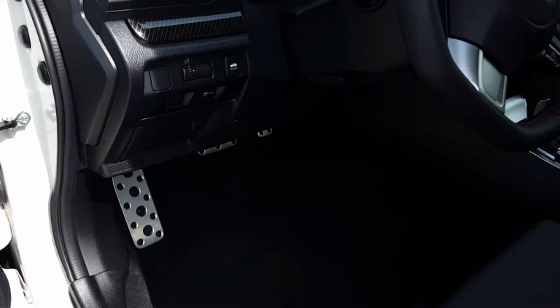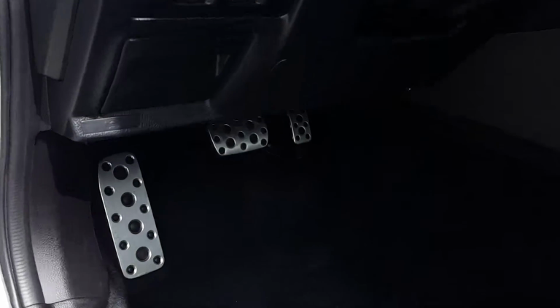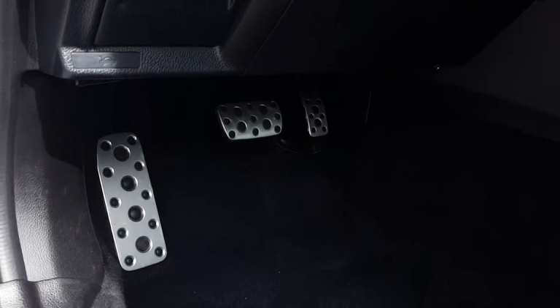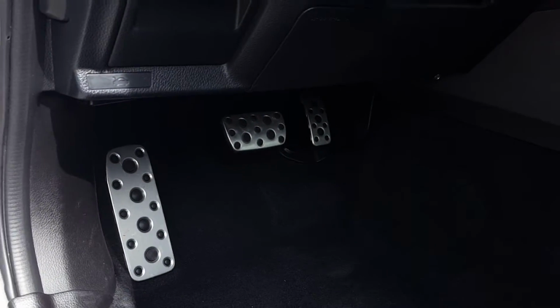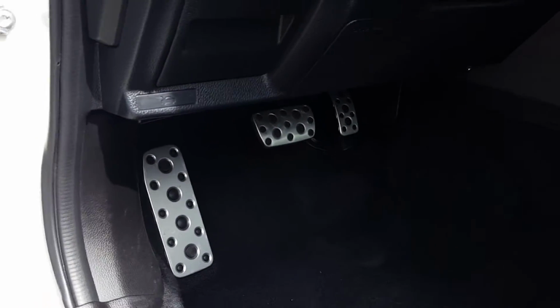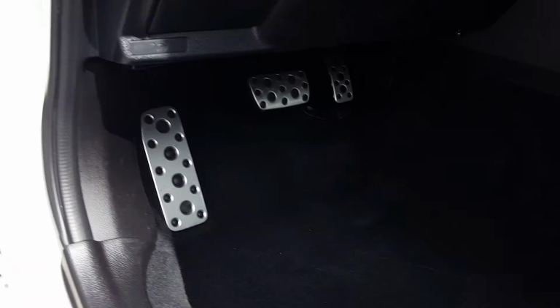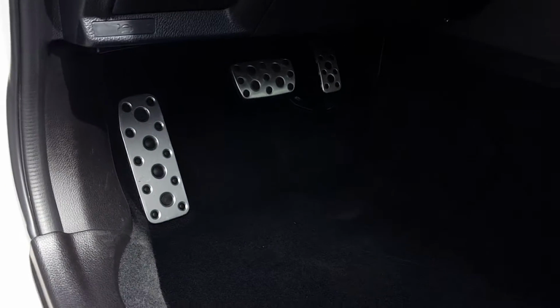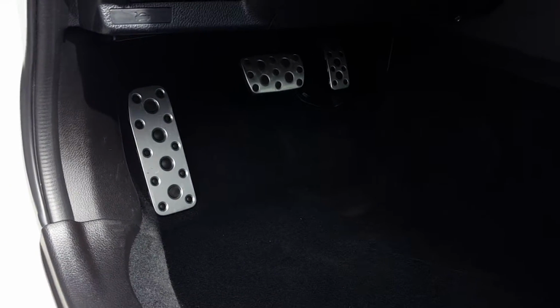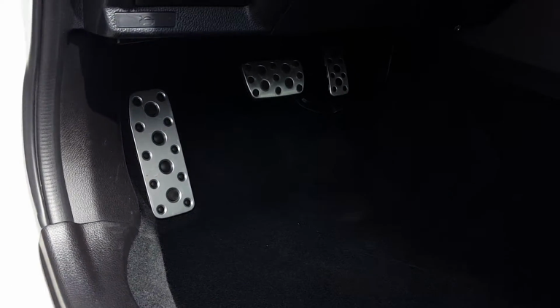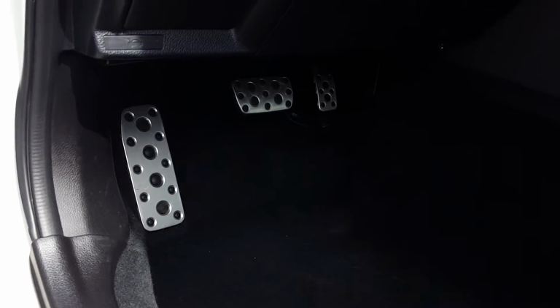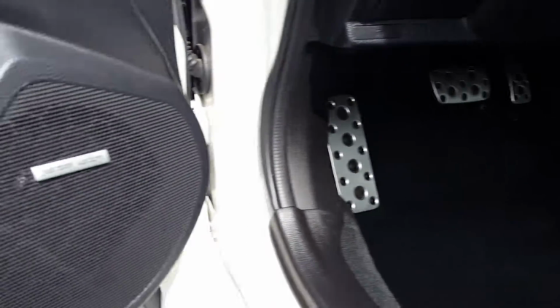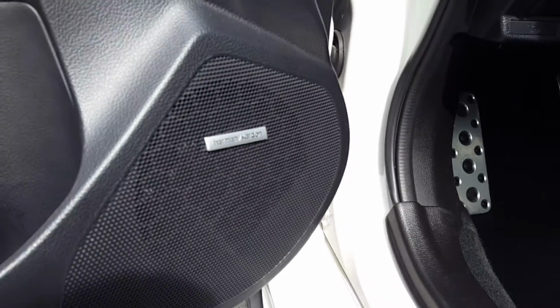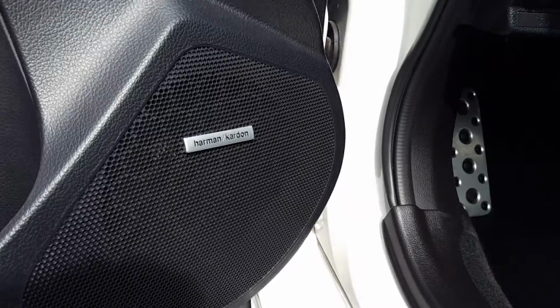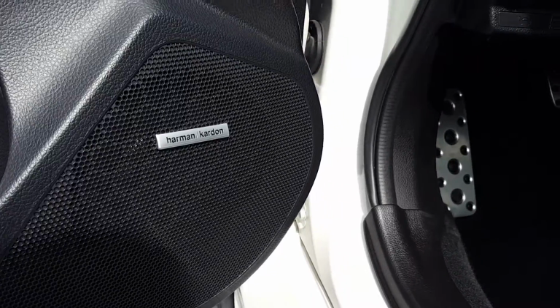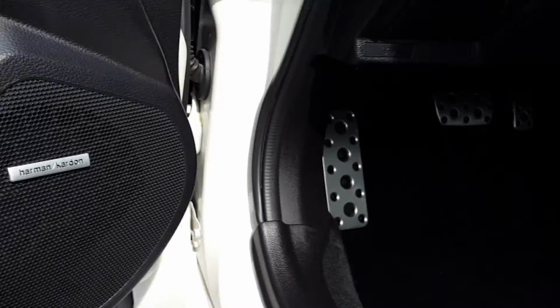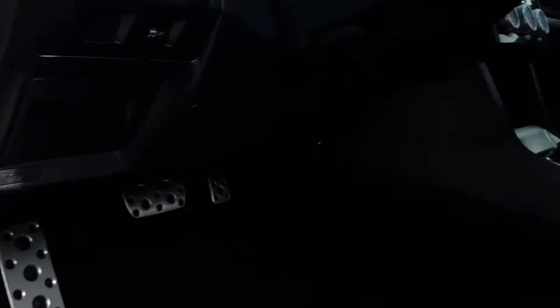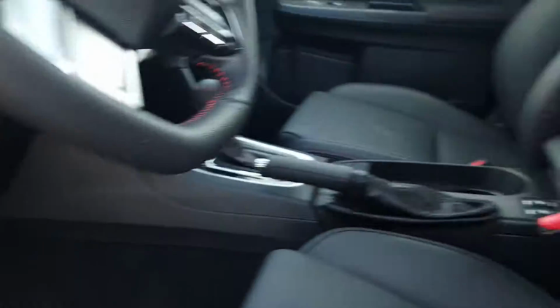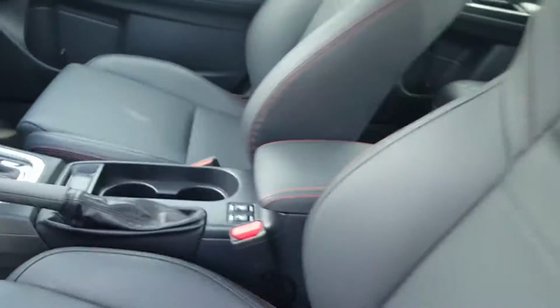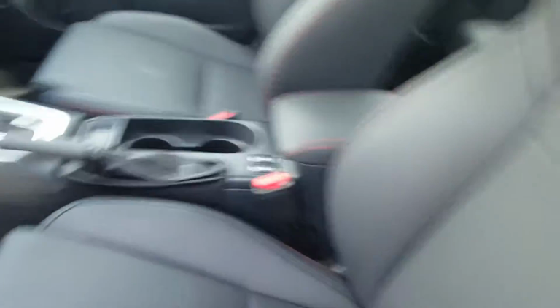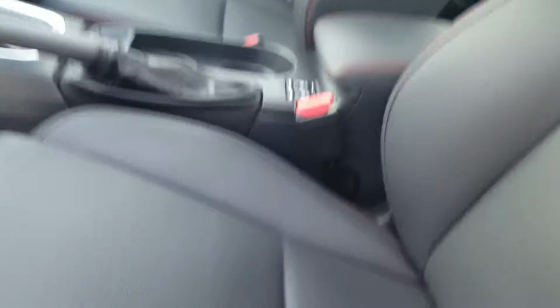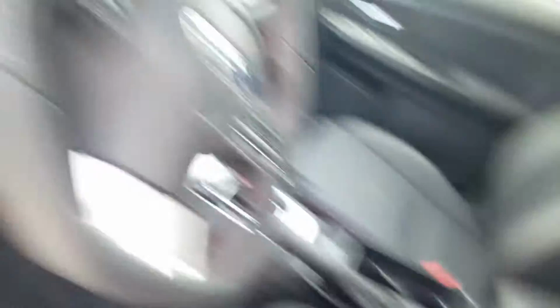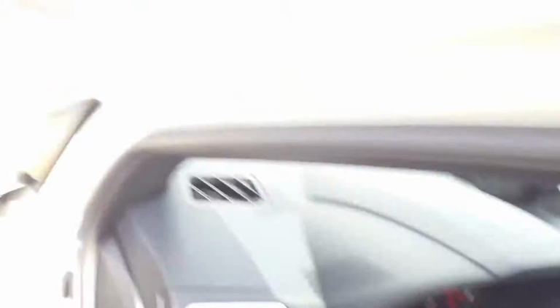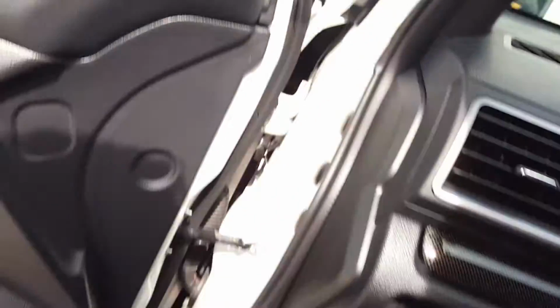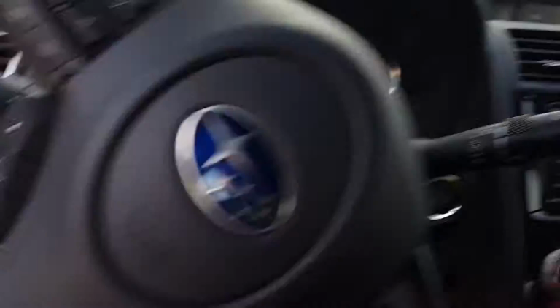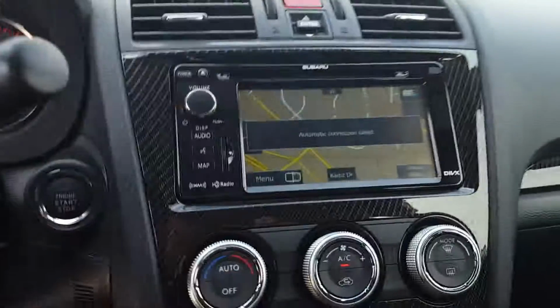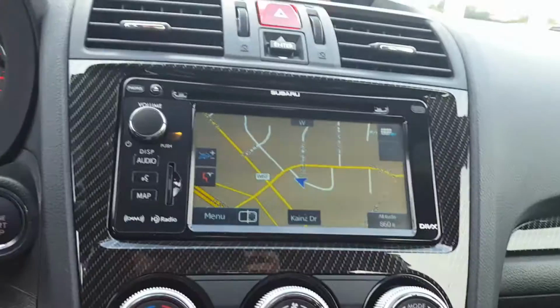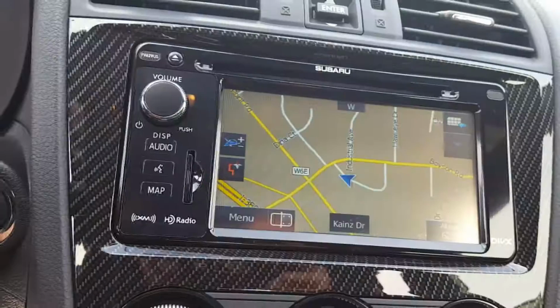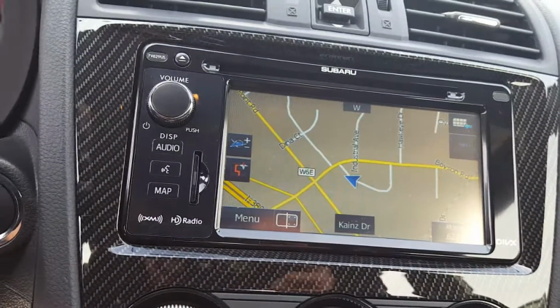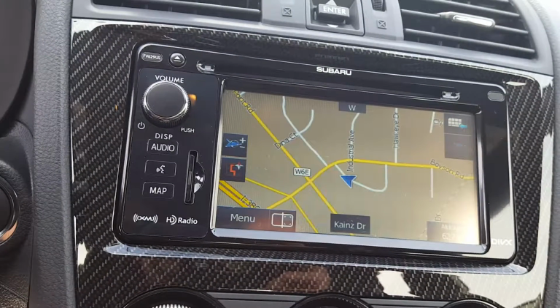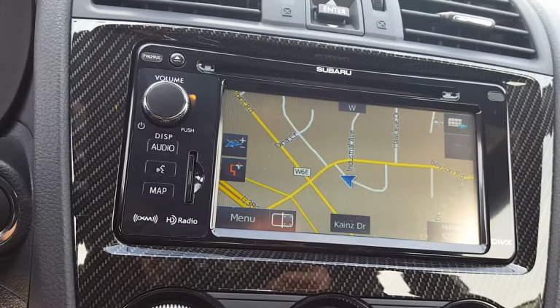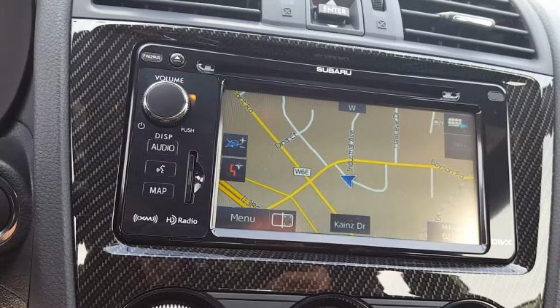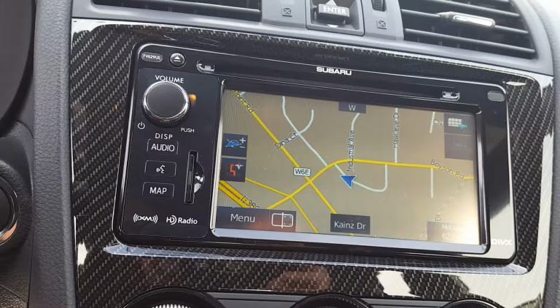It has STI foot pedals — aluminum with rubber mallets — a Harman Kardon radio, heated leather seats, and on the inside it has navigation and a backup camera.